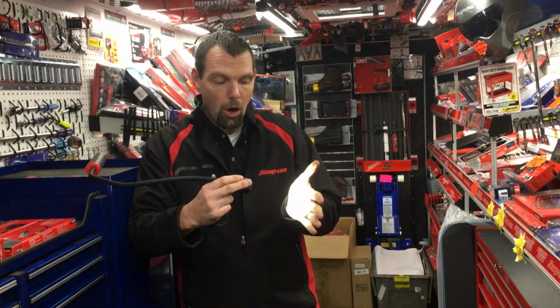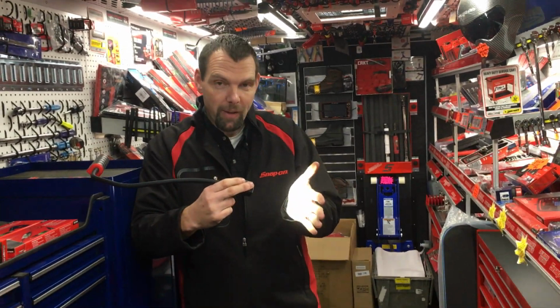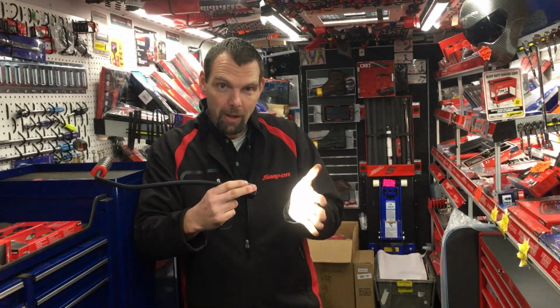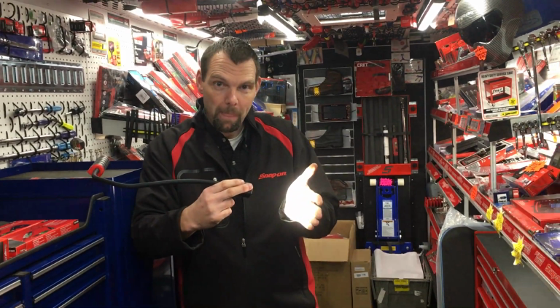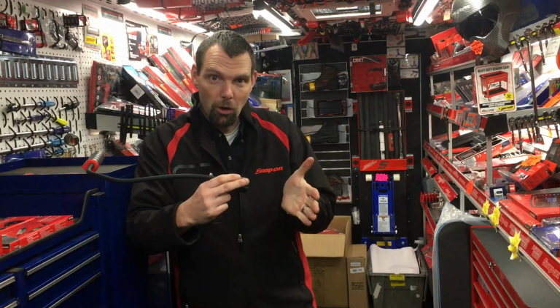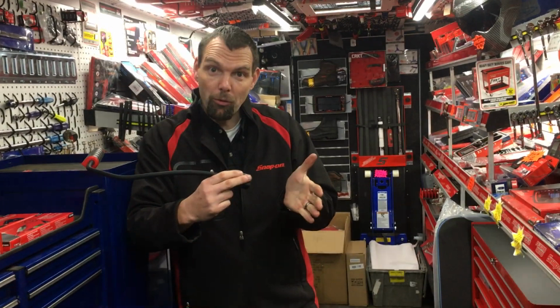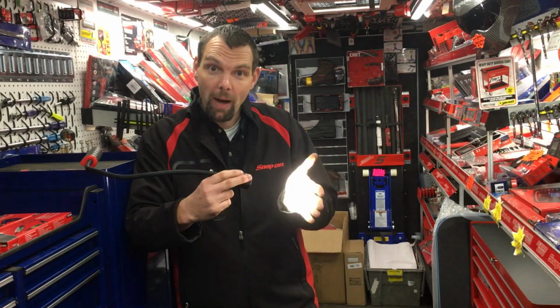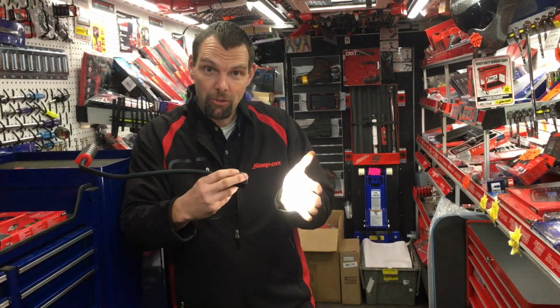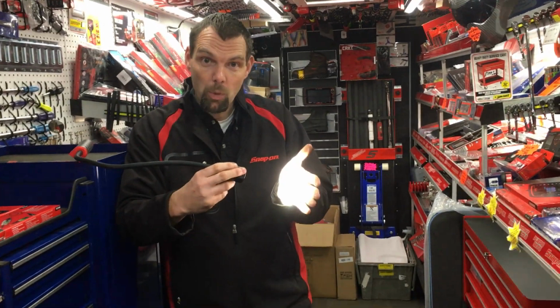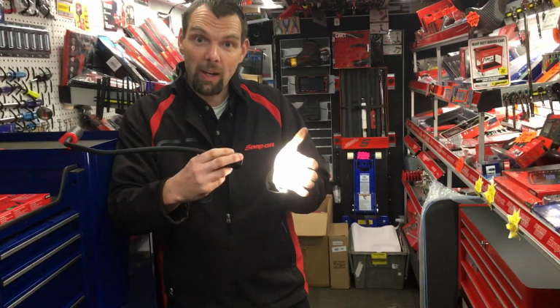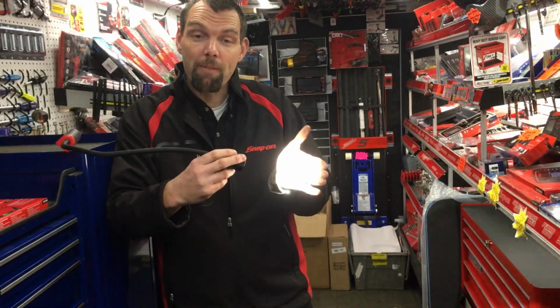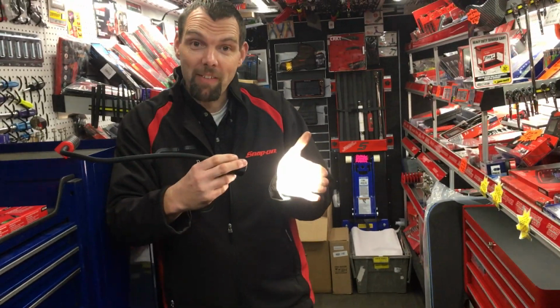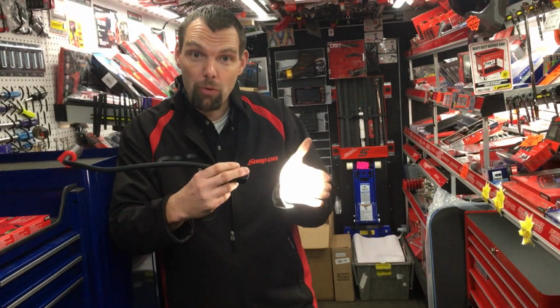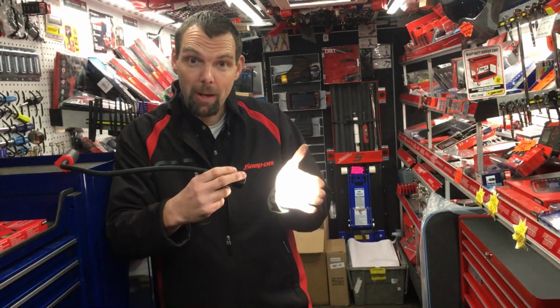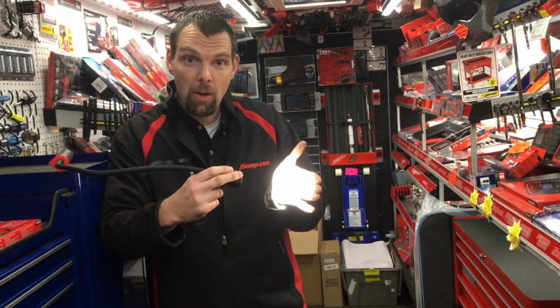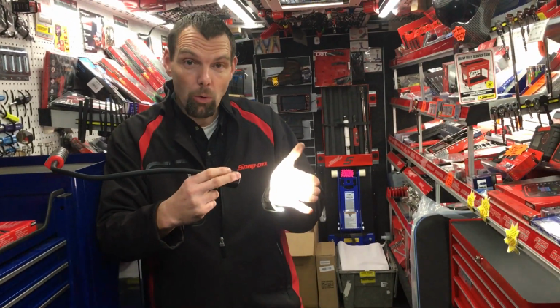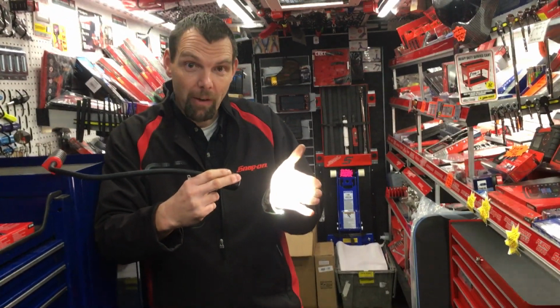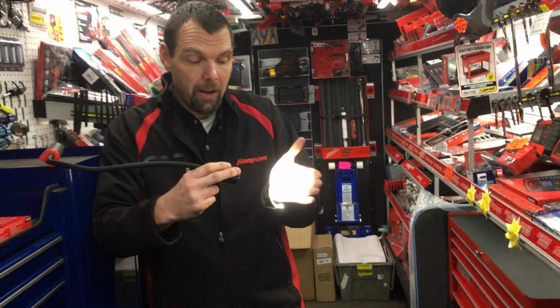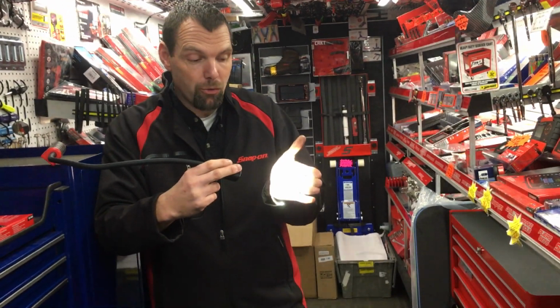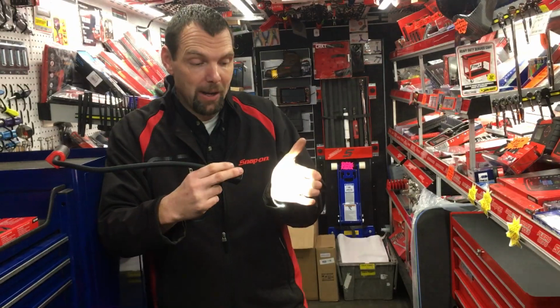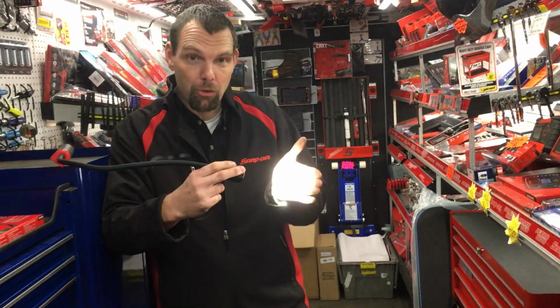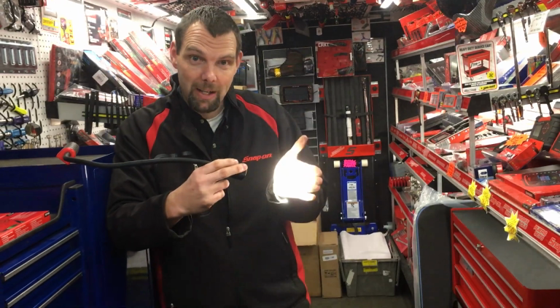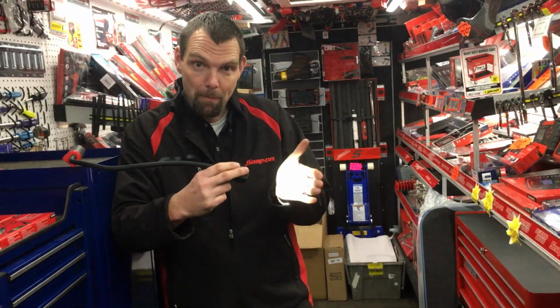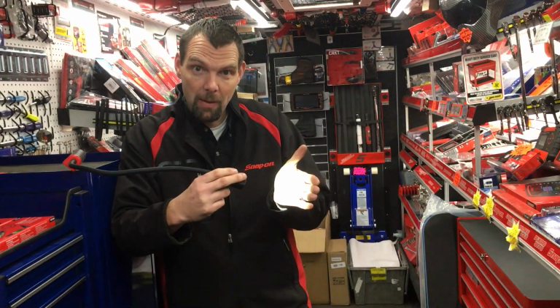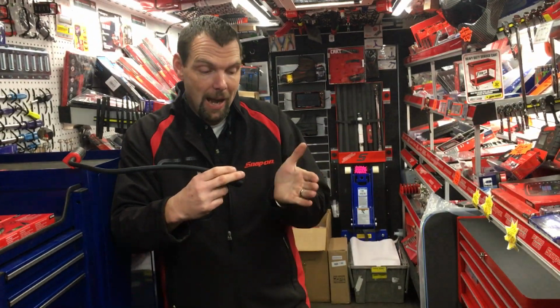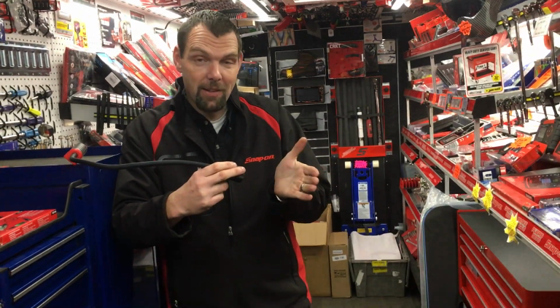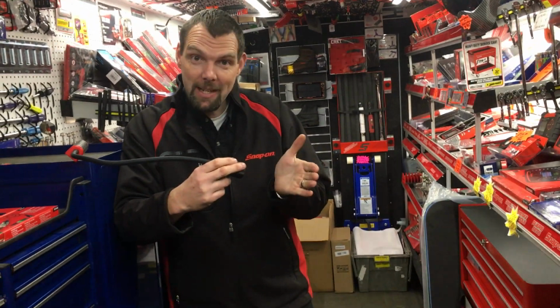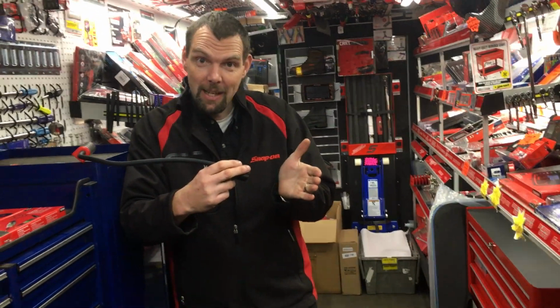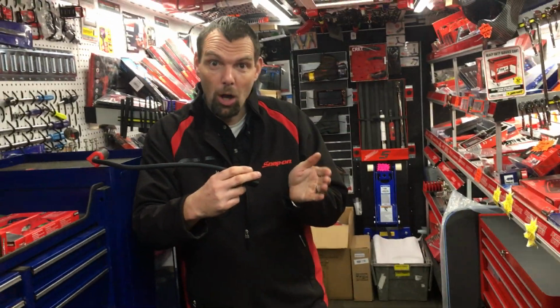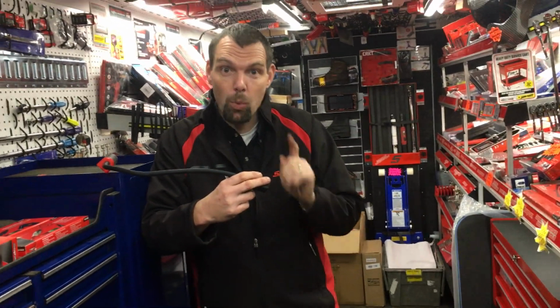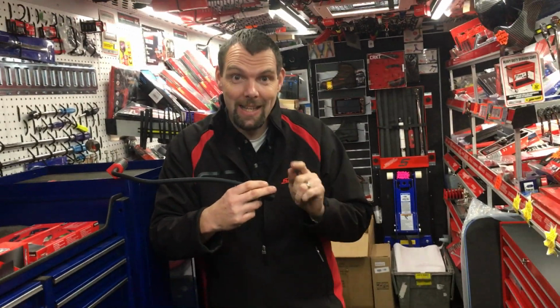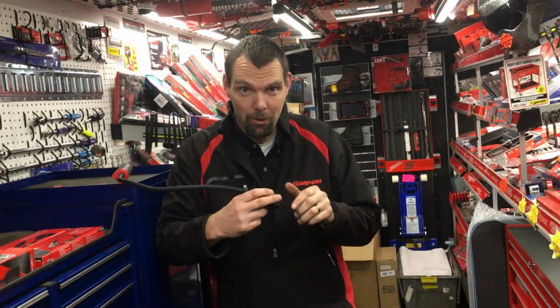Hold your finger on it and it goes up to full brightness, which will give you five hours run time. Hold your finger on it again and it will drop down to really dim, and in the dim setting it will go for 20 hours.